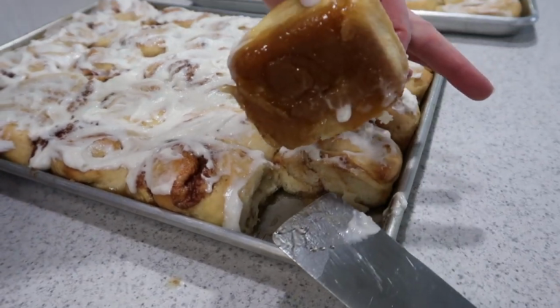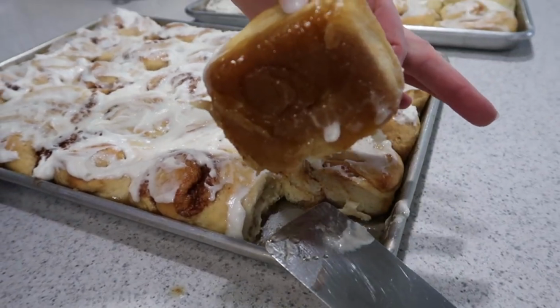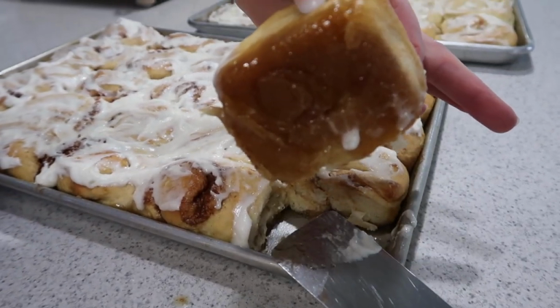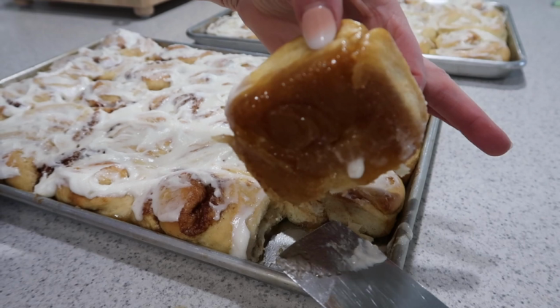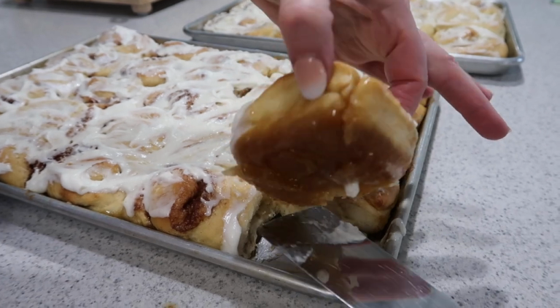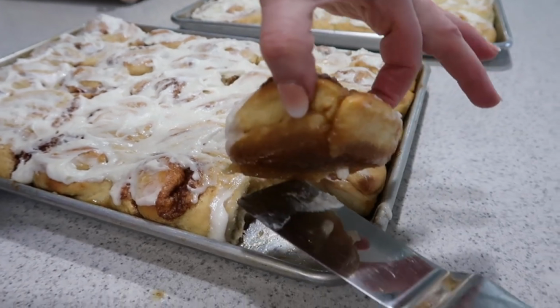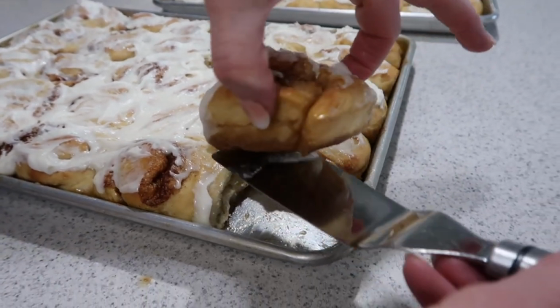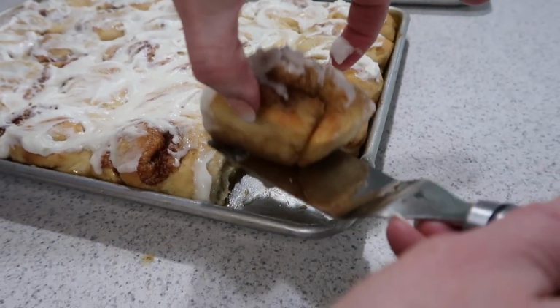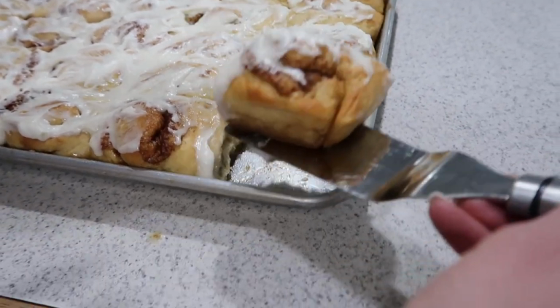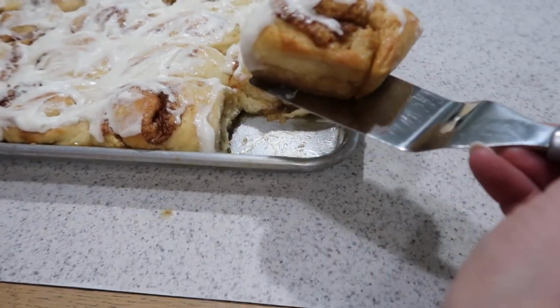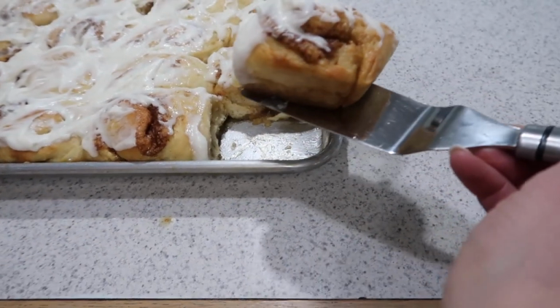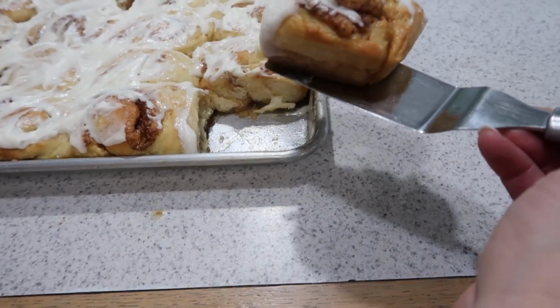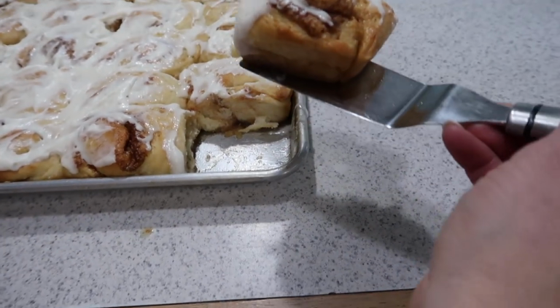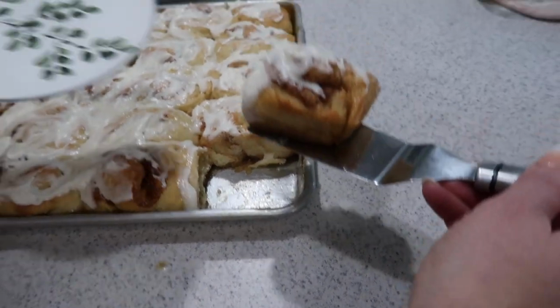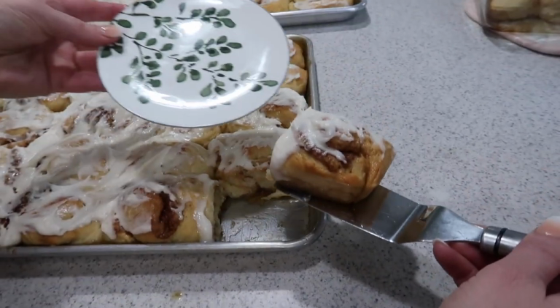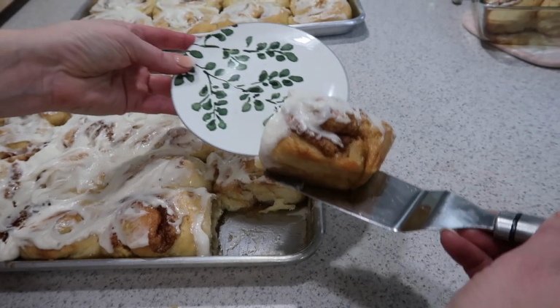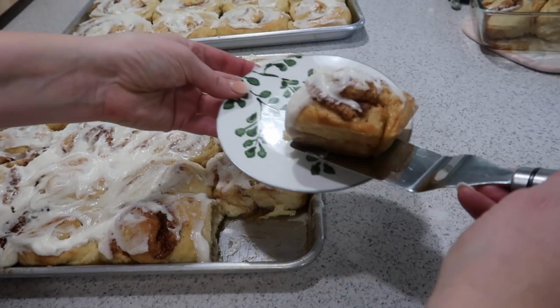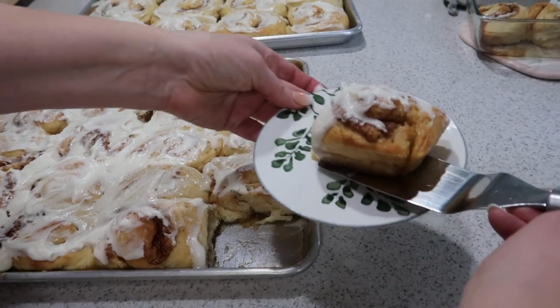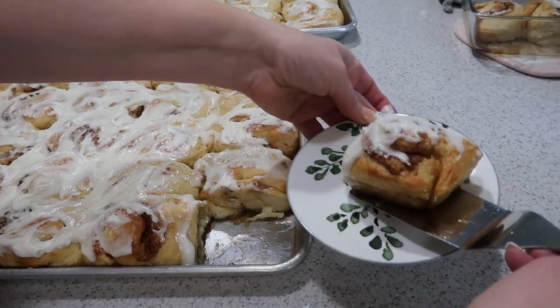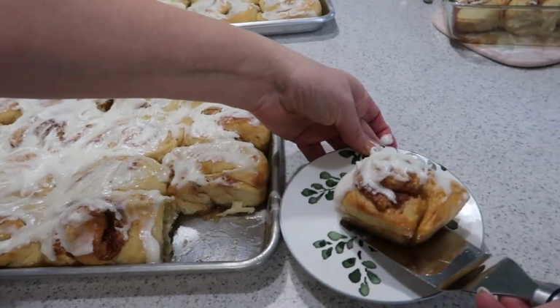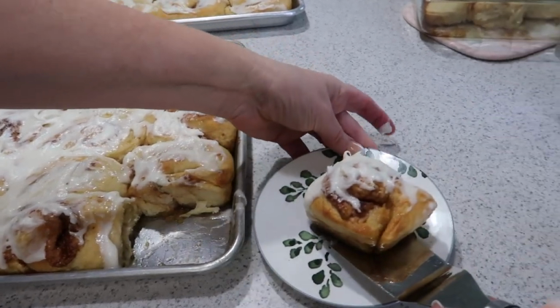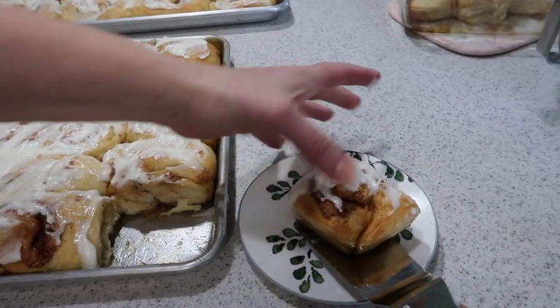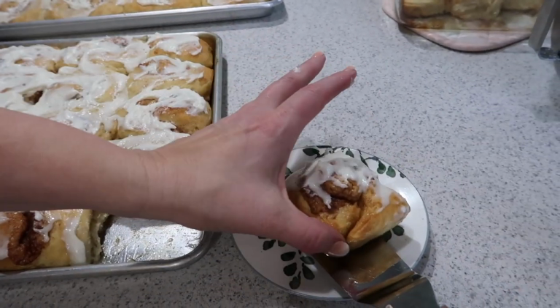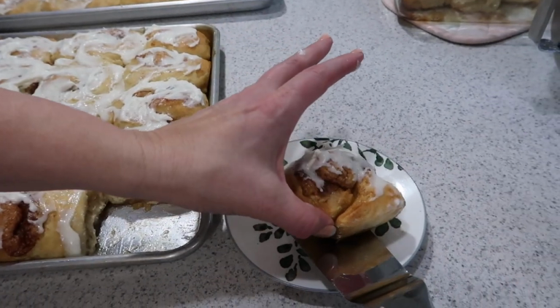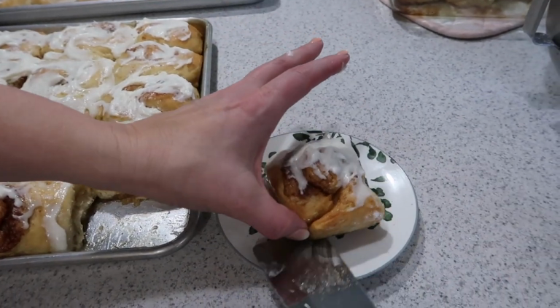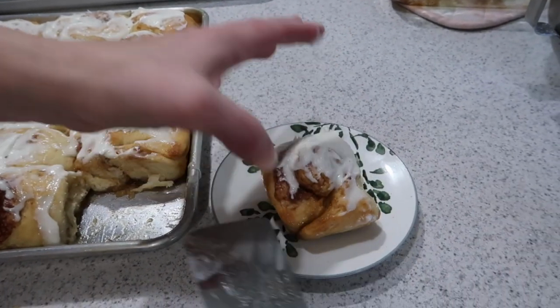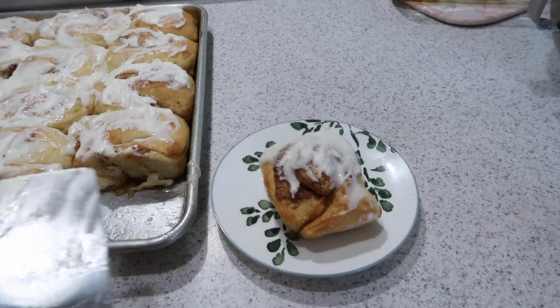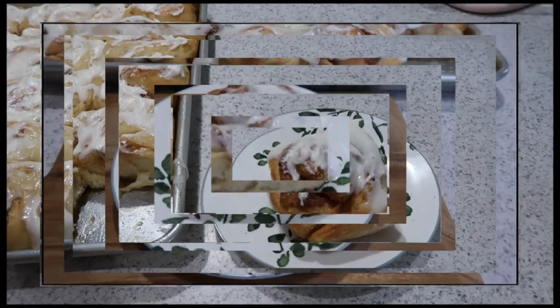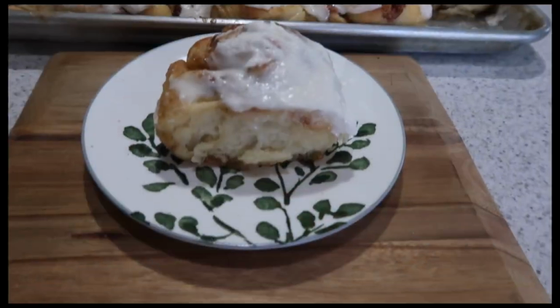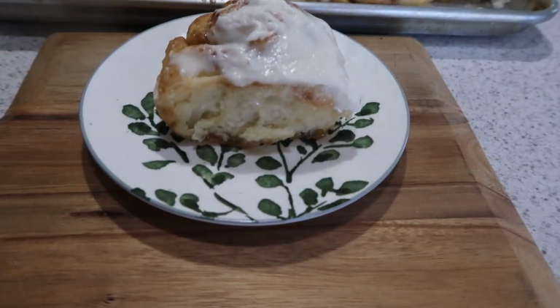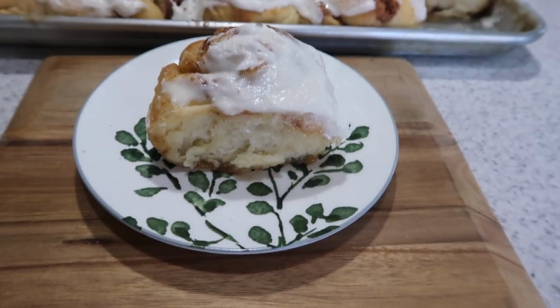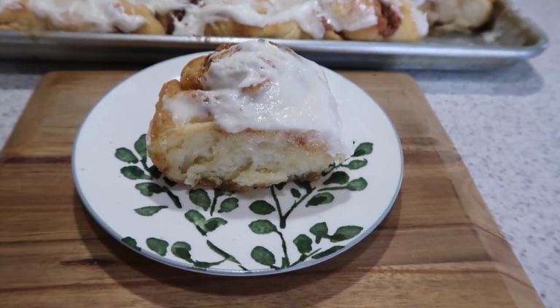If you have any questions, leave a comment below. Hit that little bell and it will notify you when I have a new recipe up or a DIY. I'll see you in the next video.